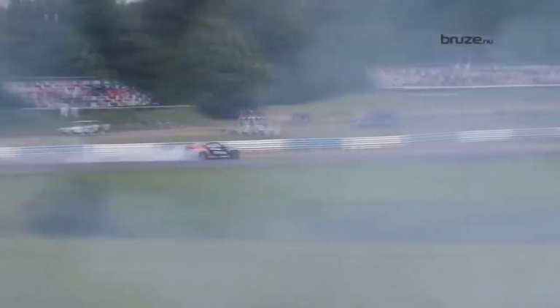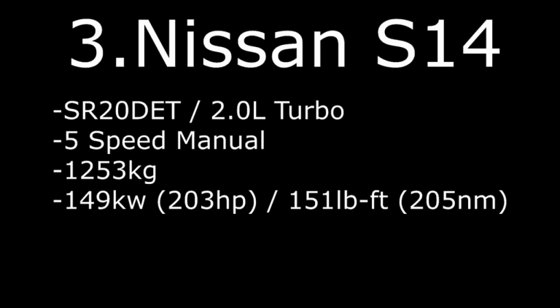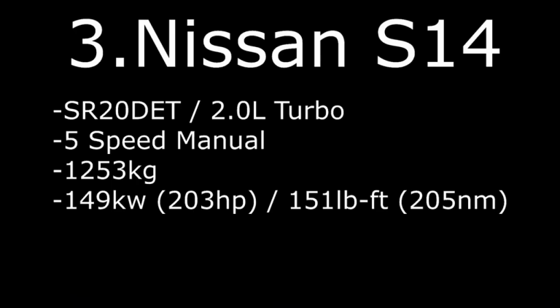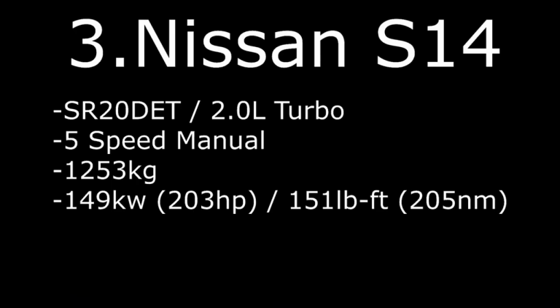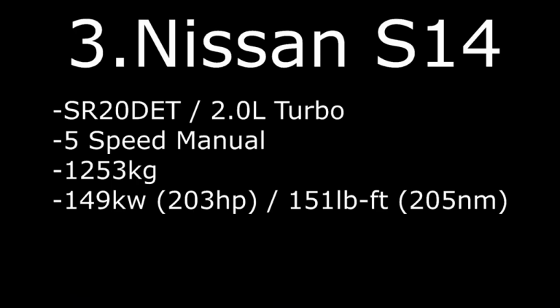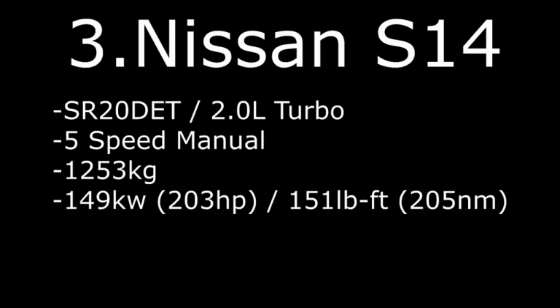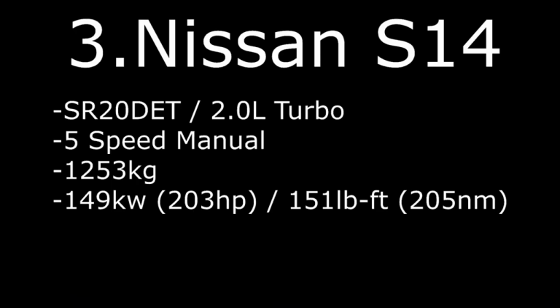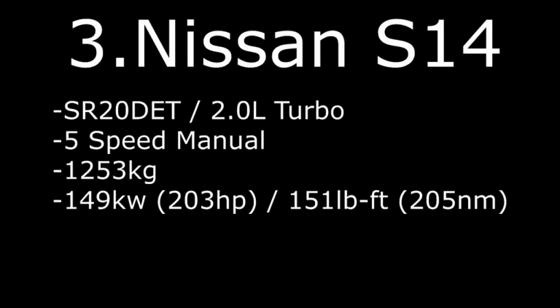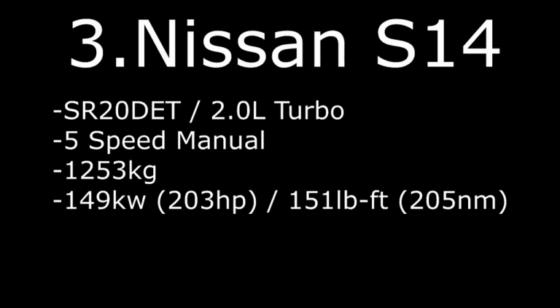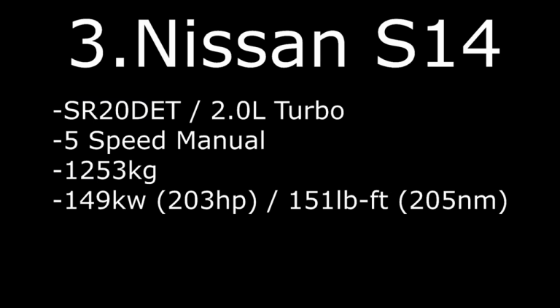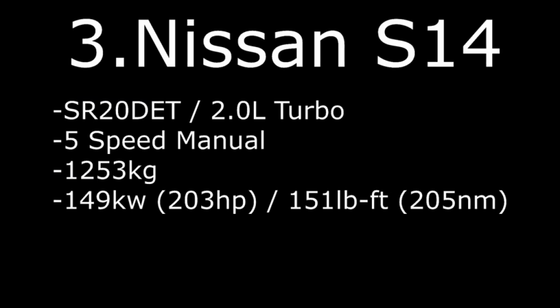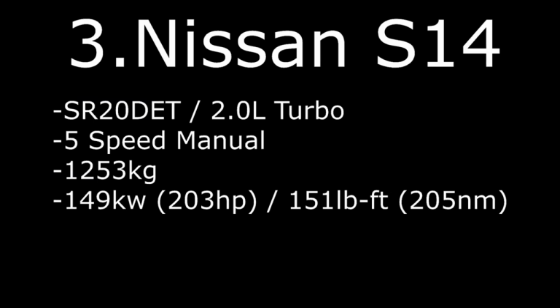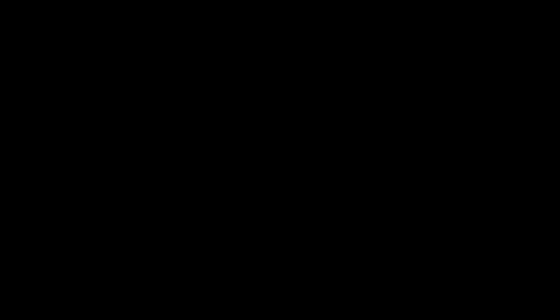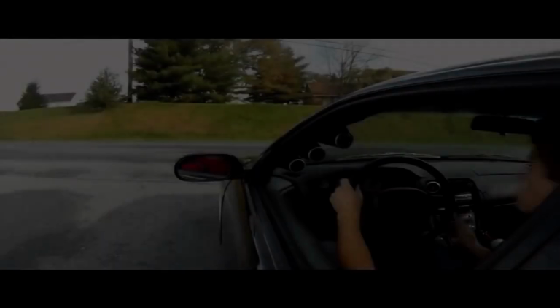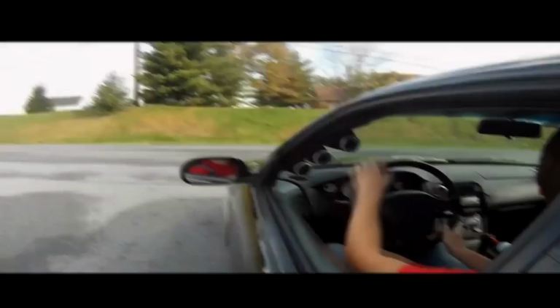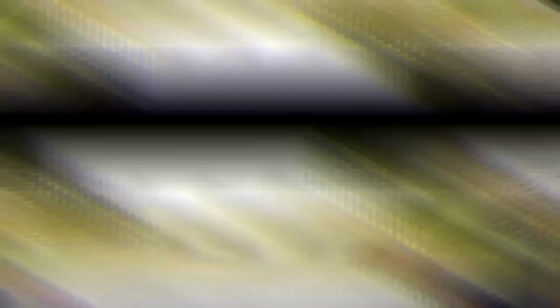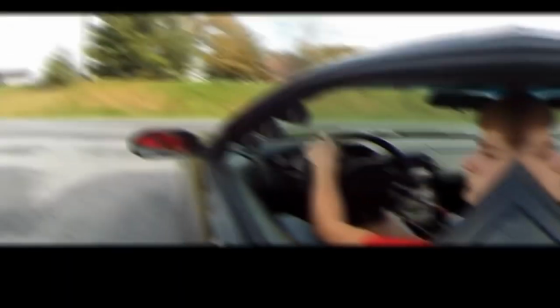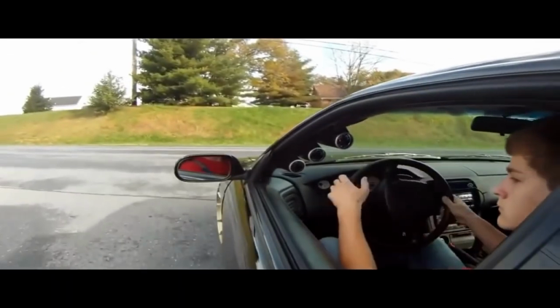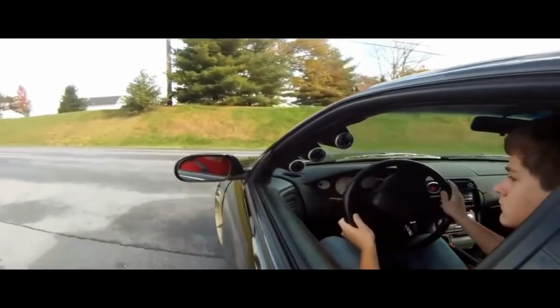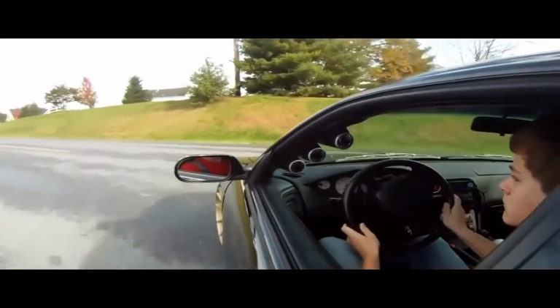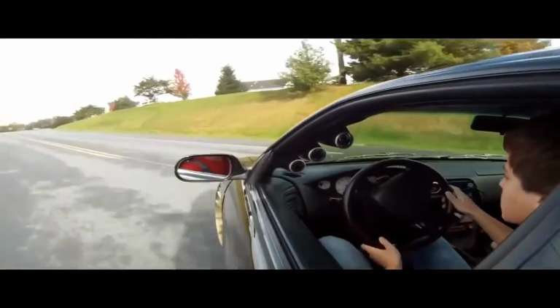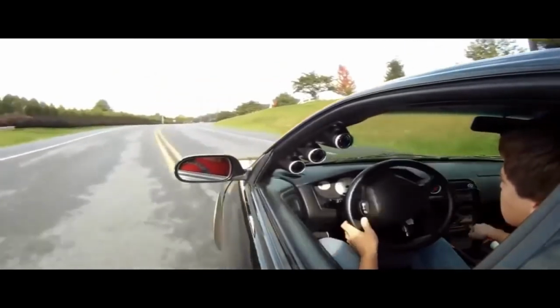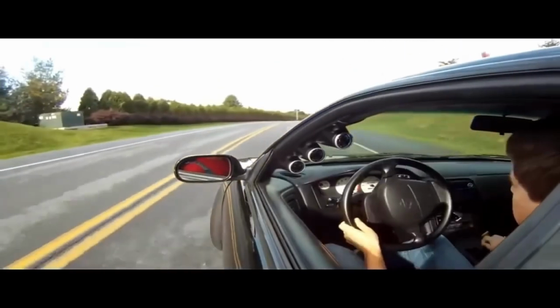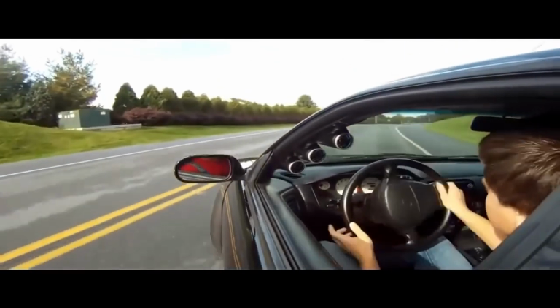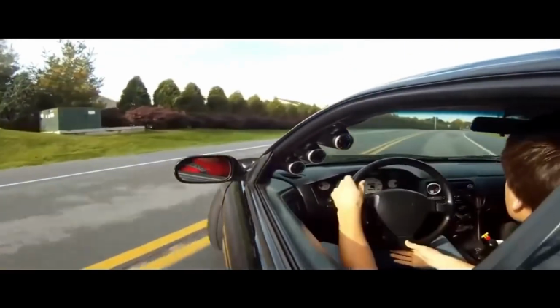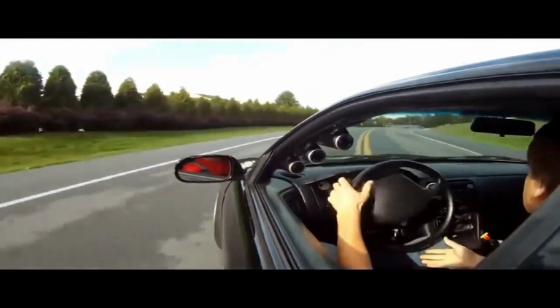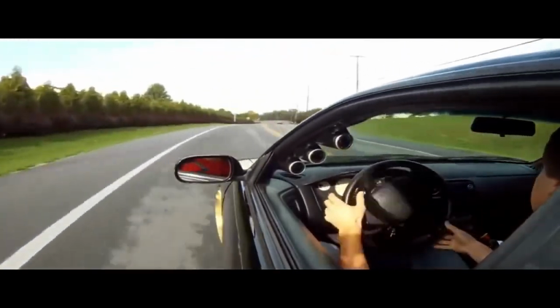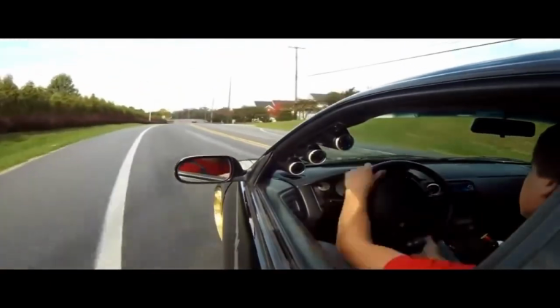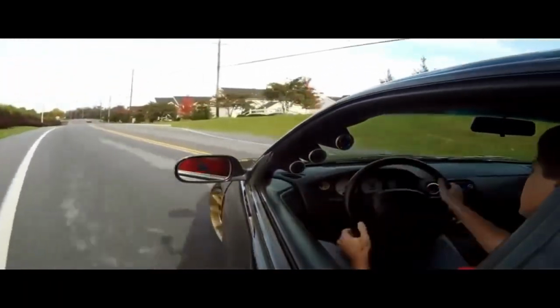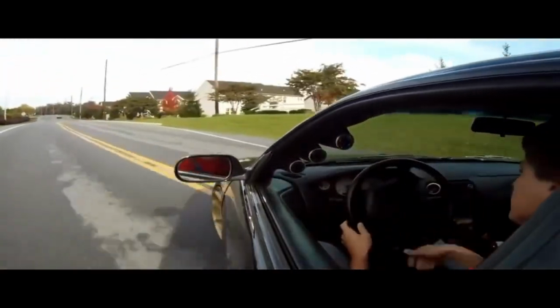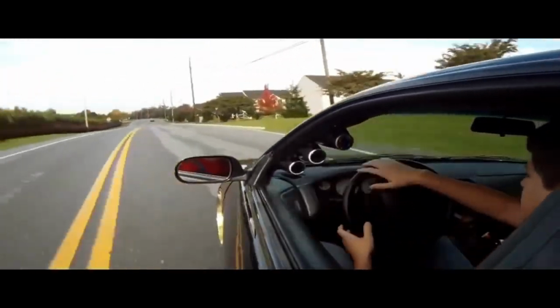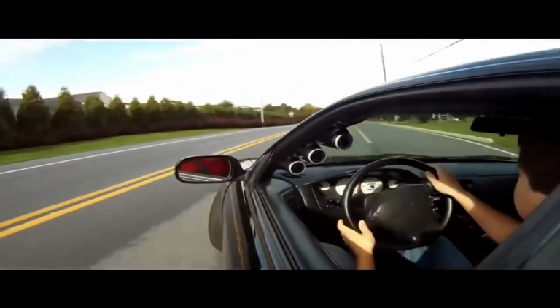Number 3: Nissan S14 SR20DET 2.0L turbo, 5-speed manual, weight 1253kg with 149kW, 203hp, and 205Nm of torque.